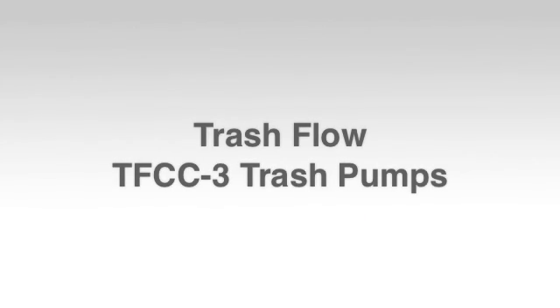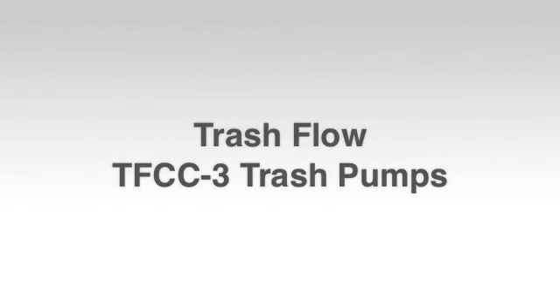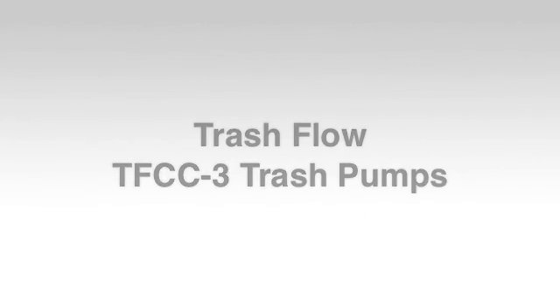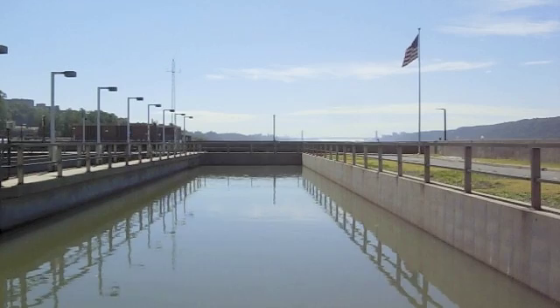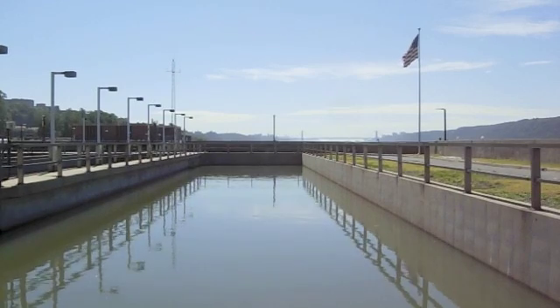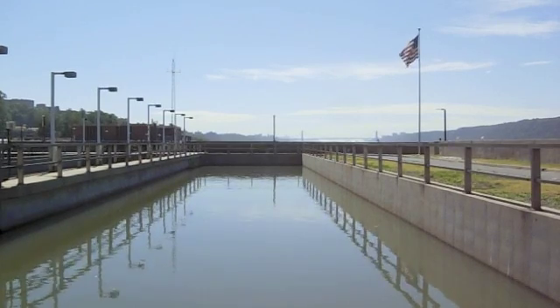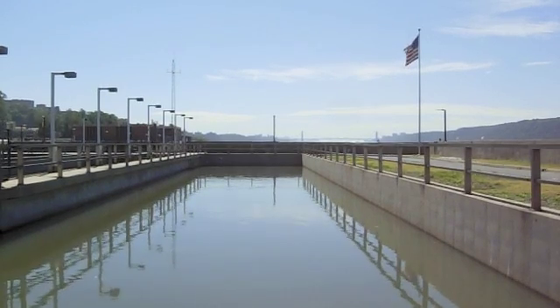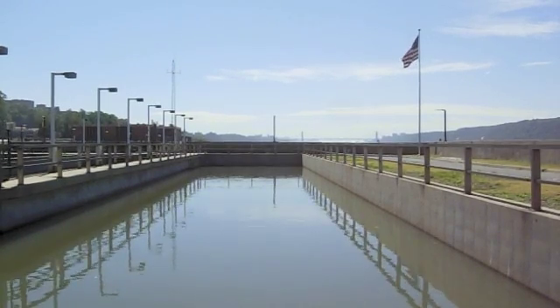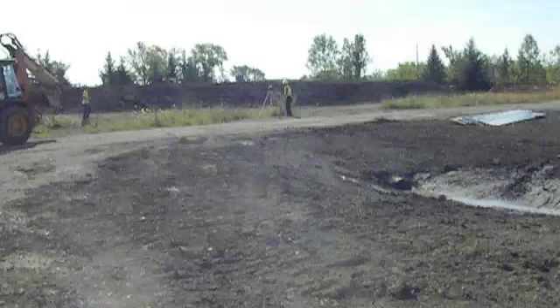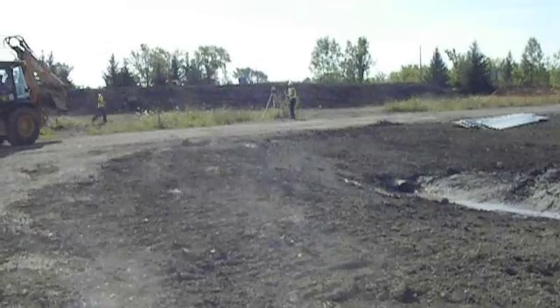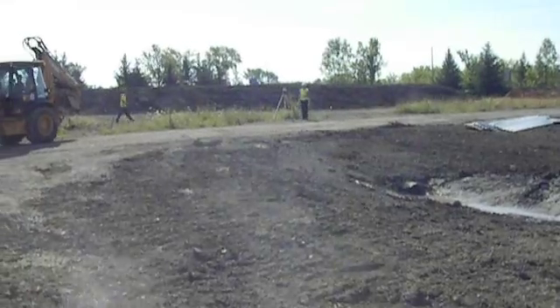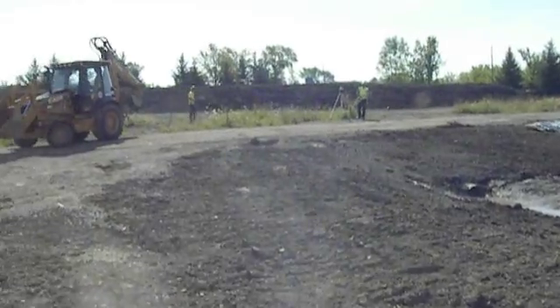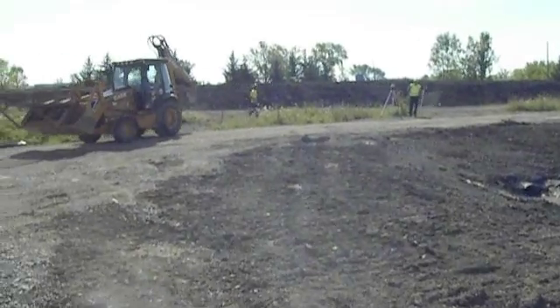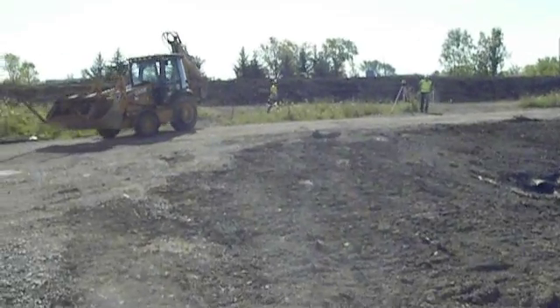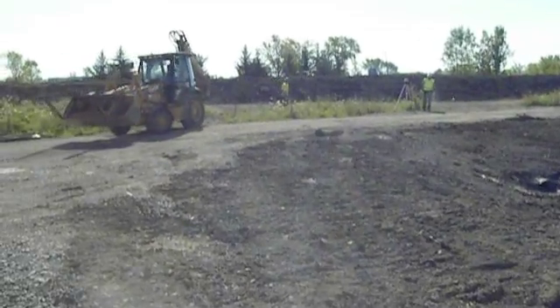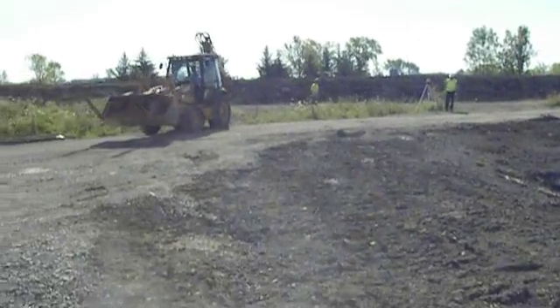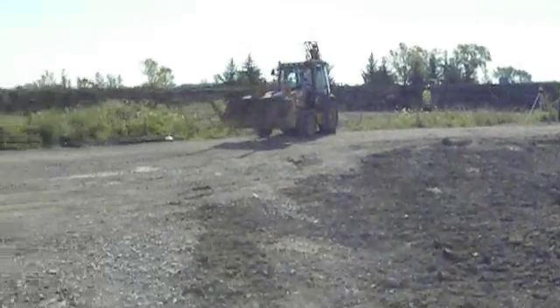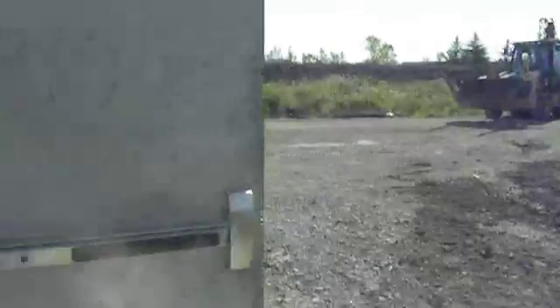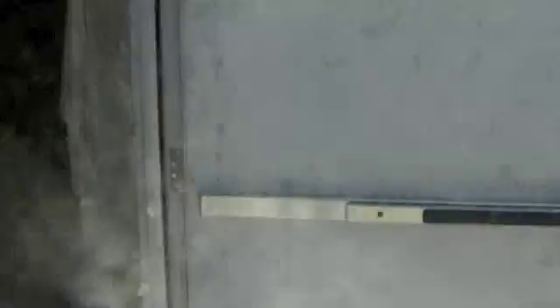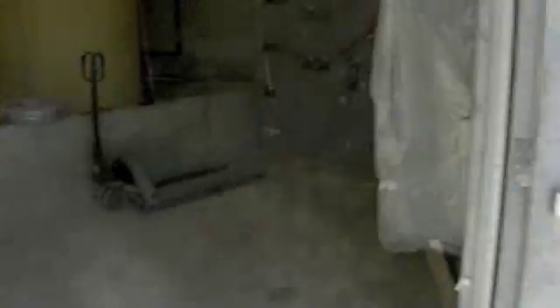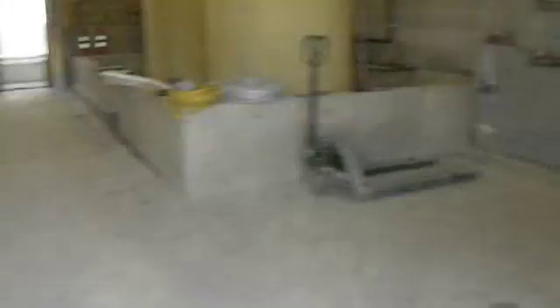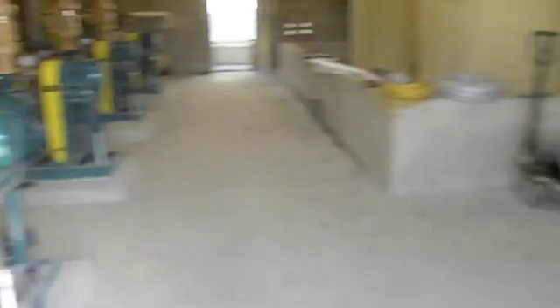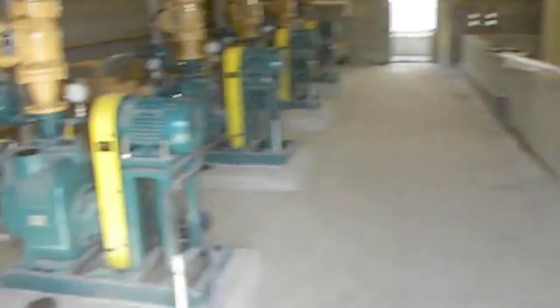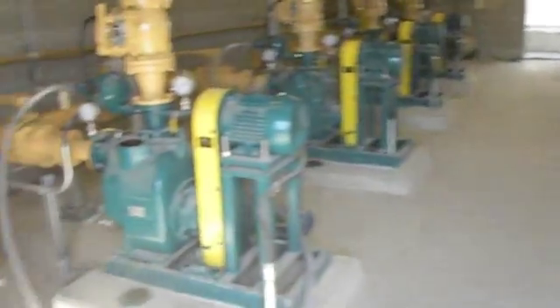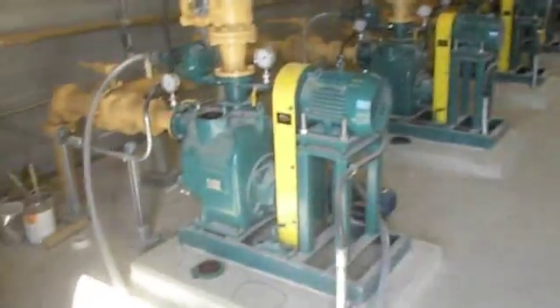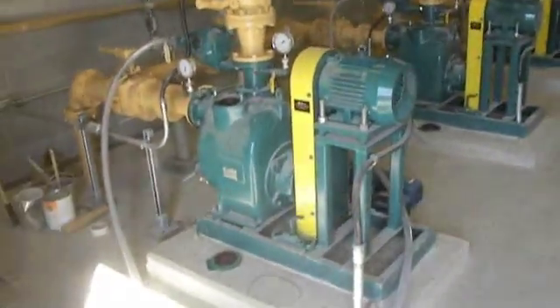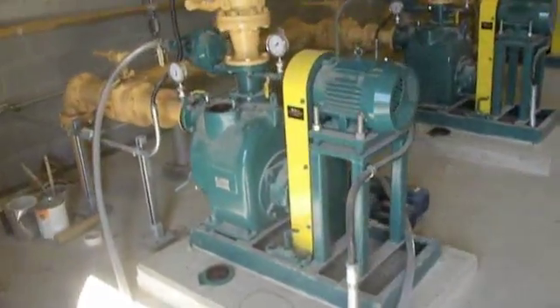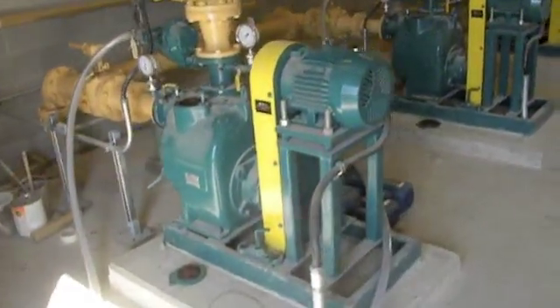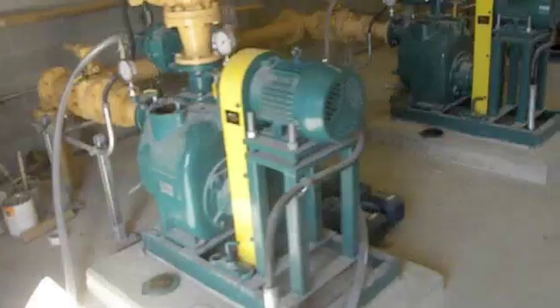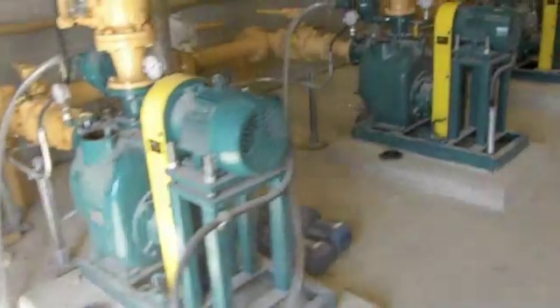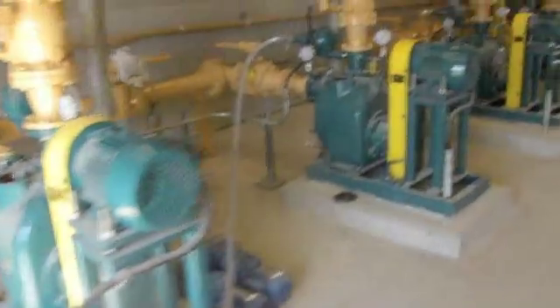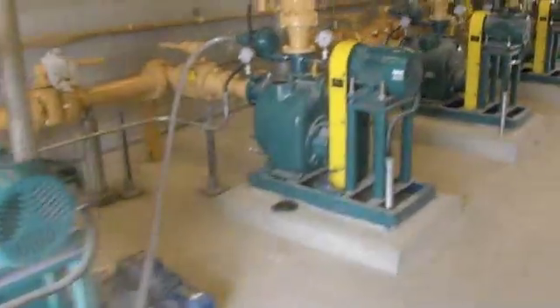WasteCorp's Trash Flow self-priming trash pumps are ideal for either direct replacement or for new installations. In this case study, the facility made major modifications to its sewage pumping station and effluent outfall.